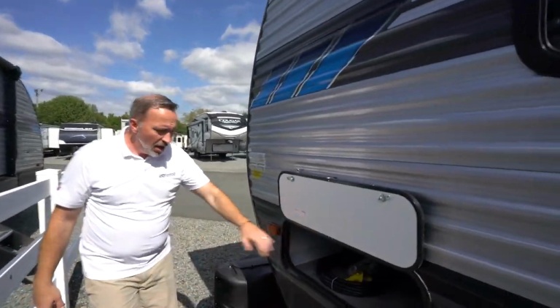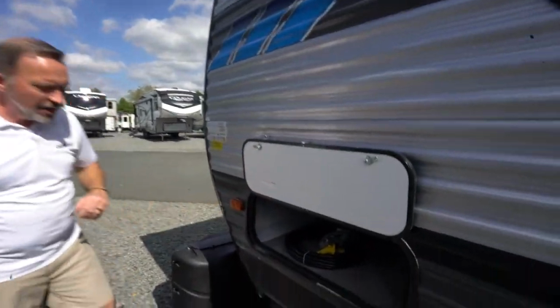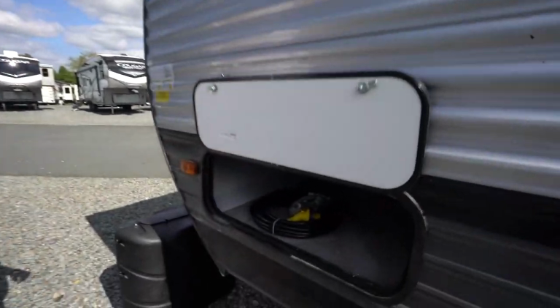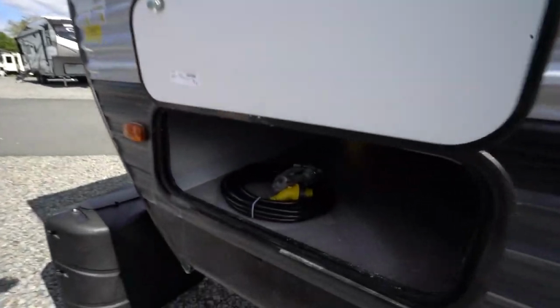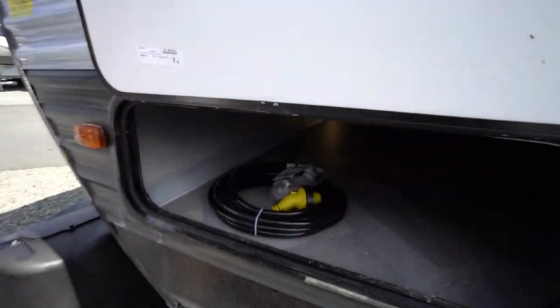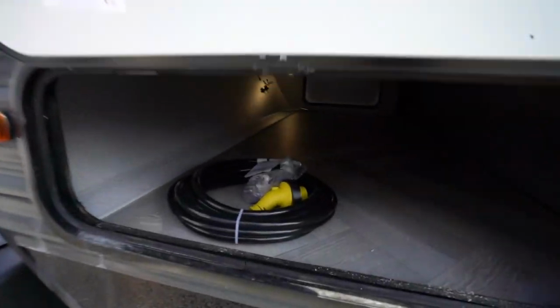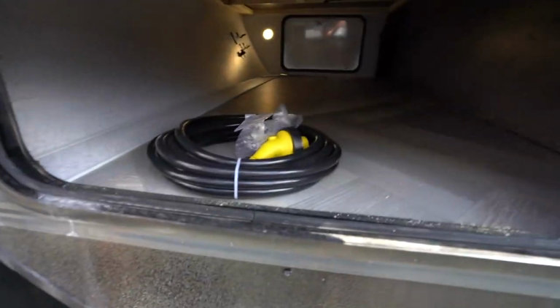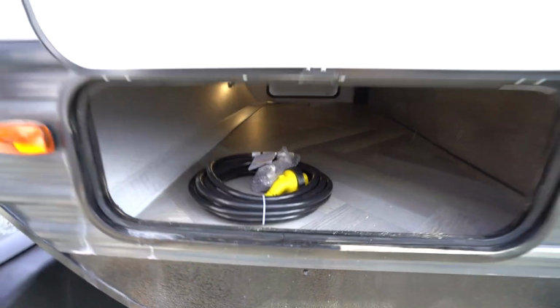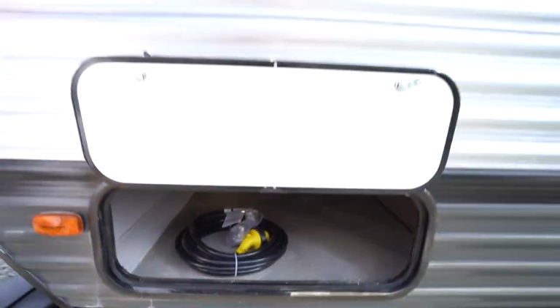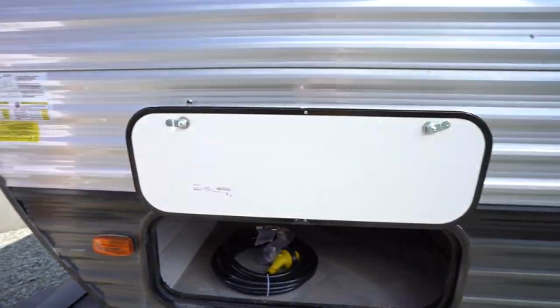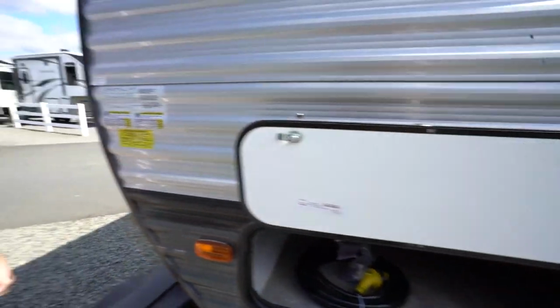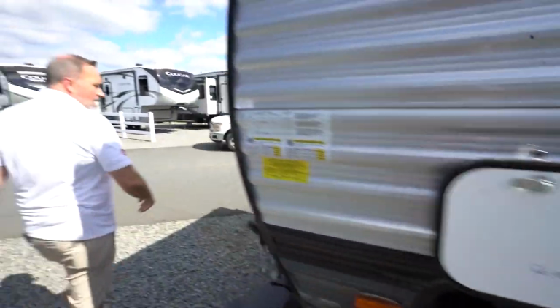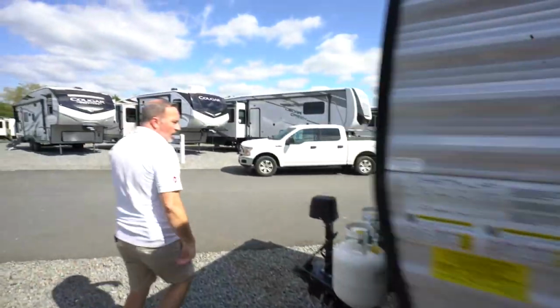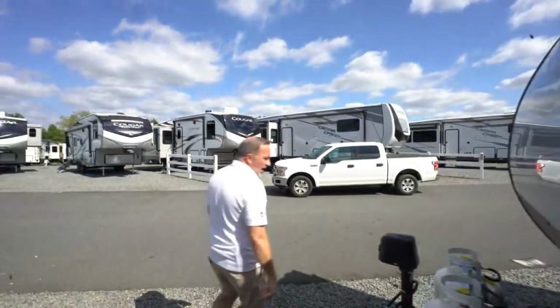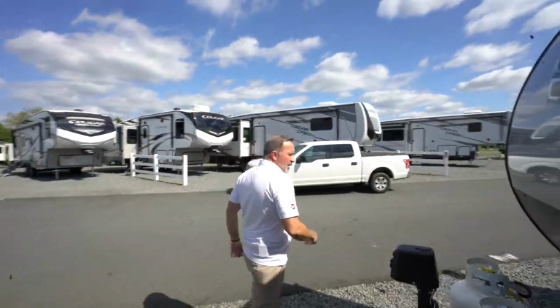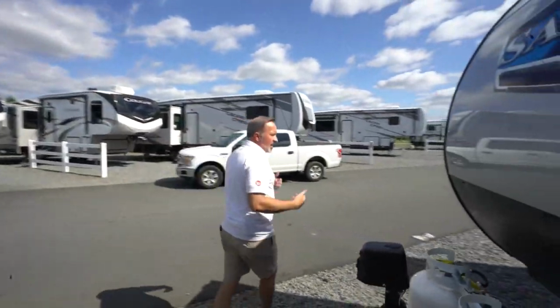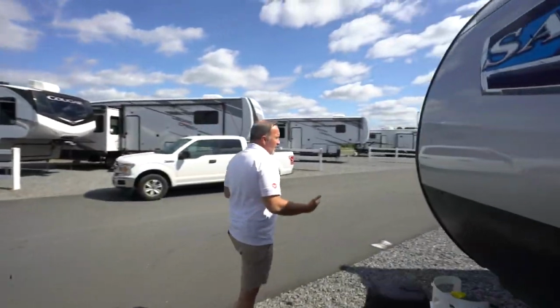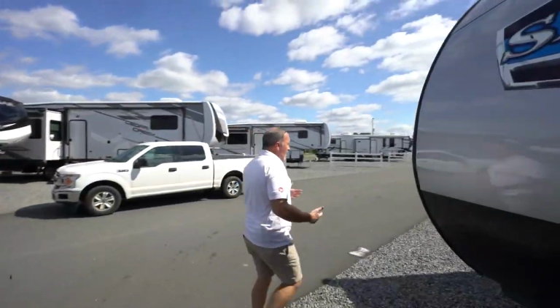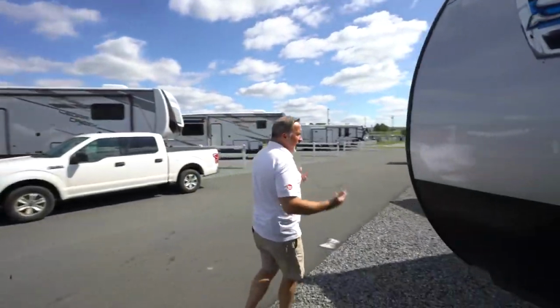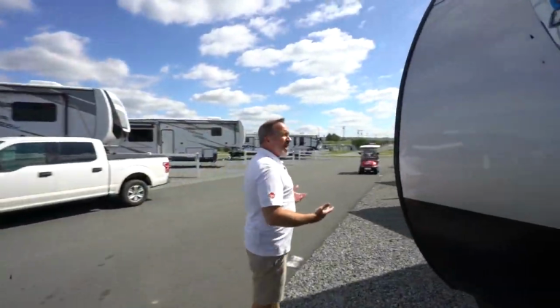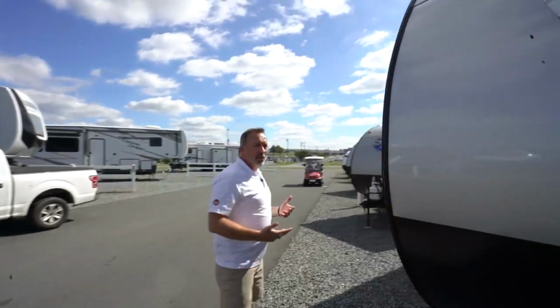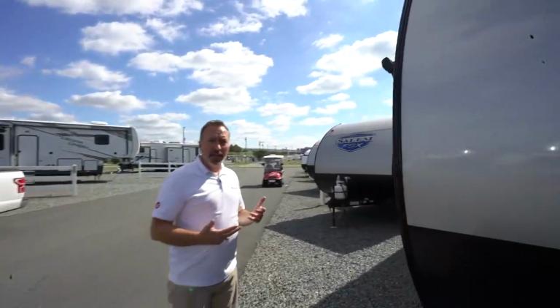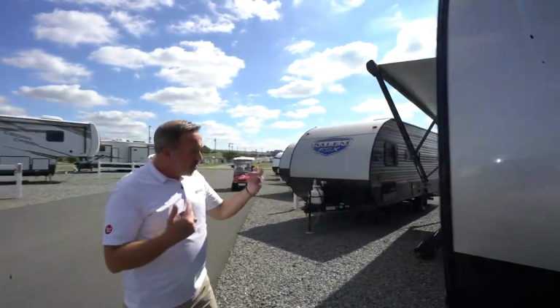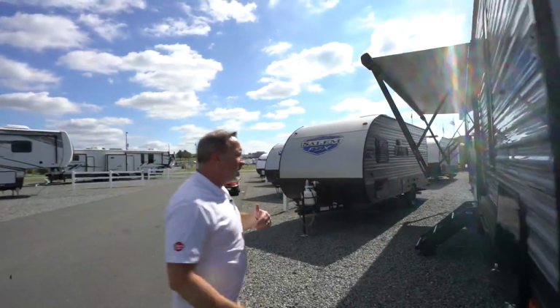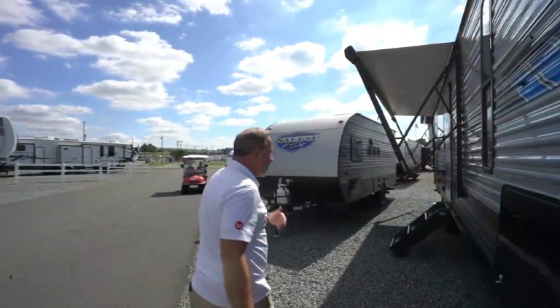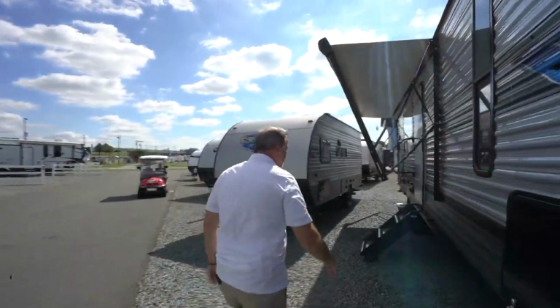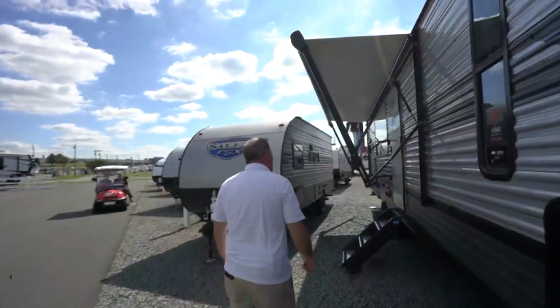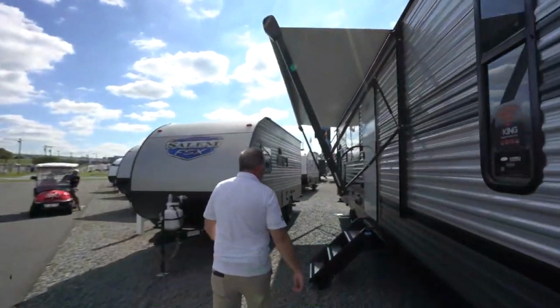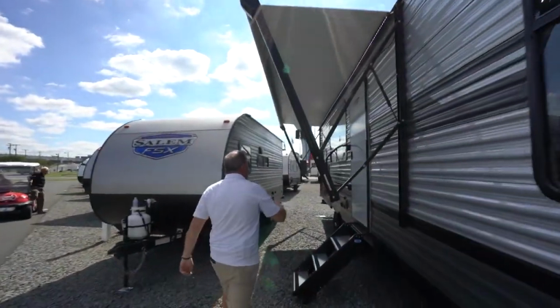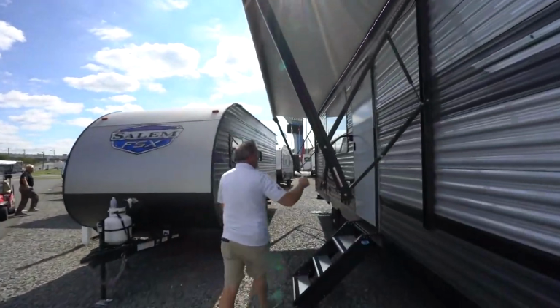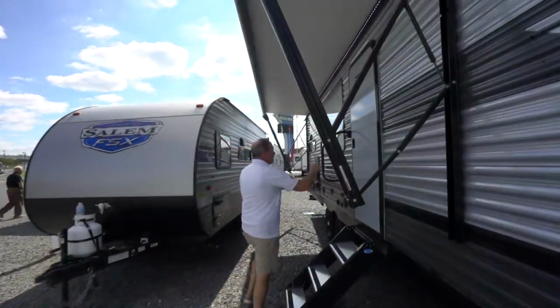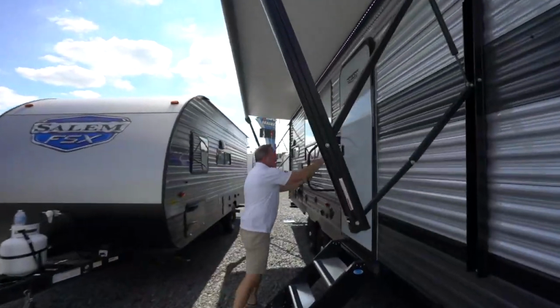The other side also has pass-through storage with magnetic doors. Now that we've seen some of the features on the outside of your Forest River Salem, let's take a little walk and check out what's going on on the inside.